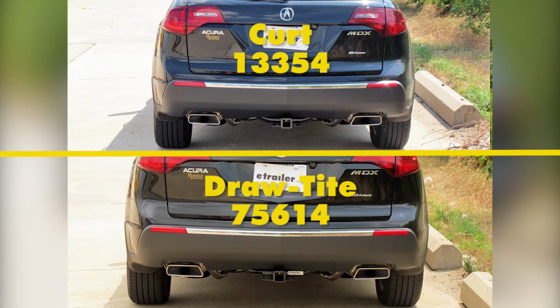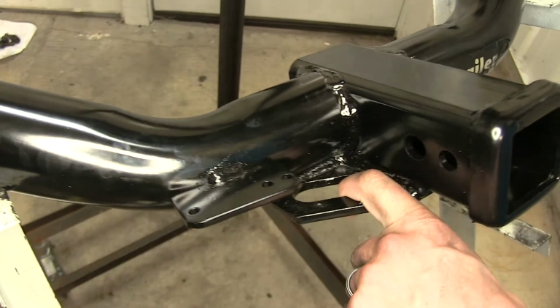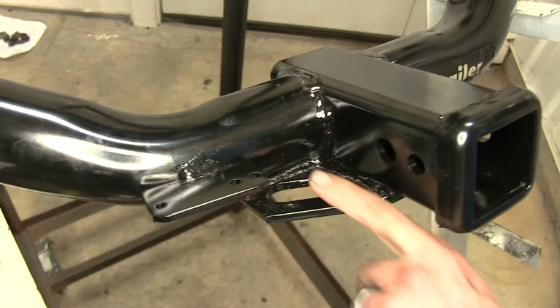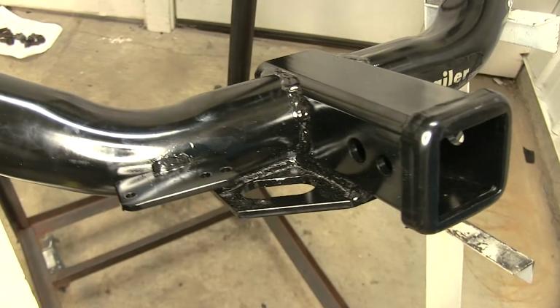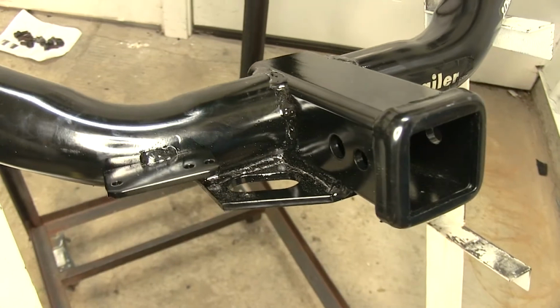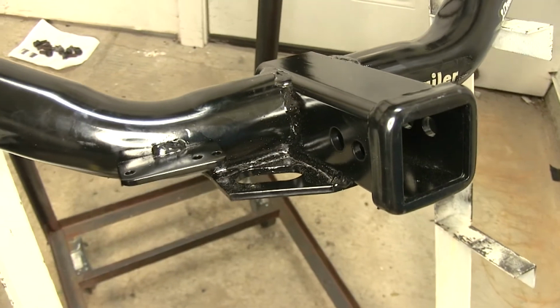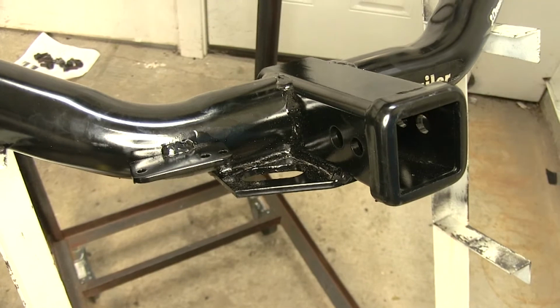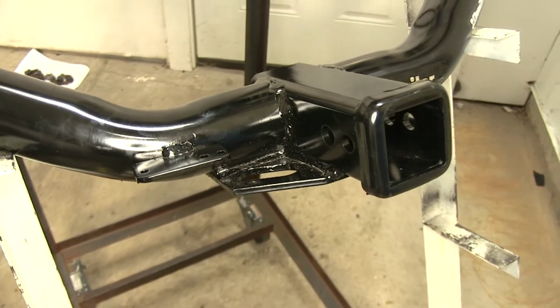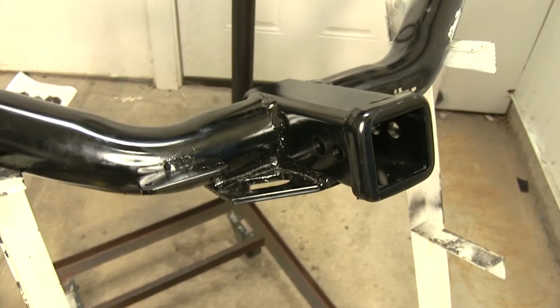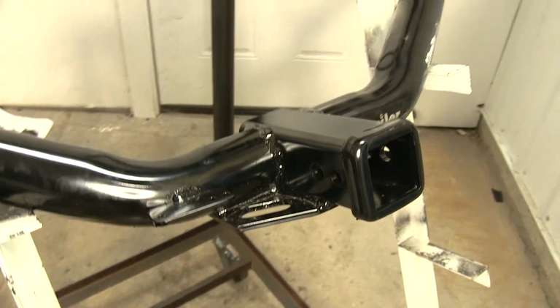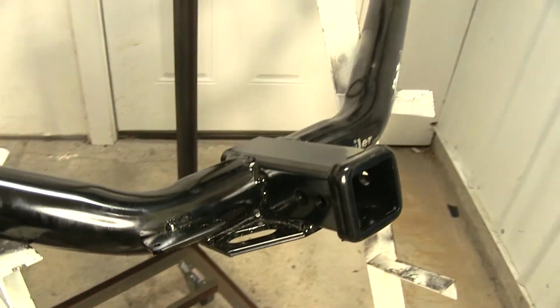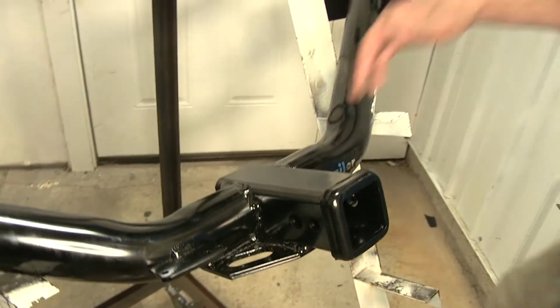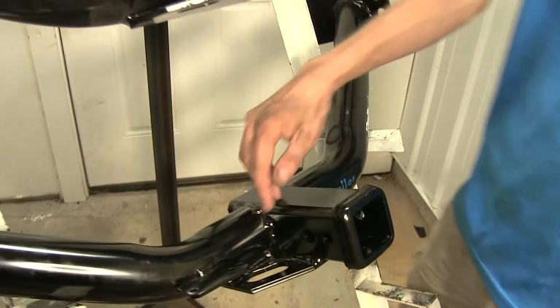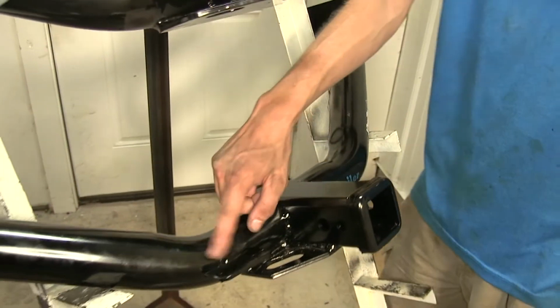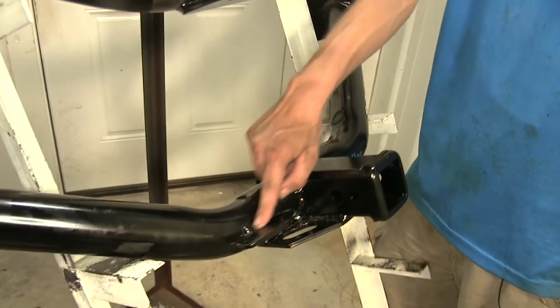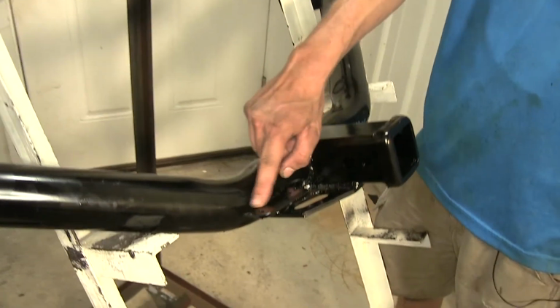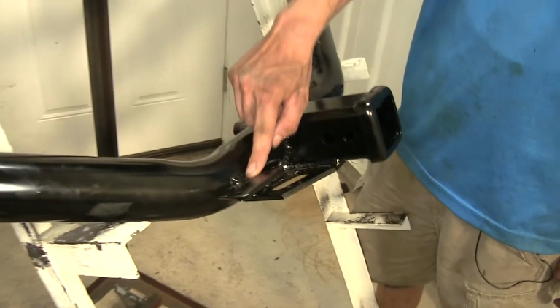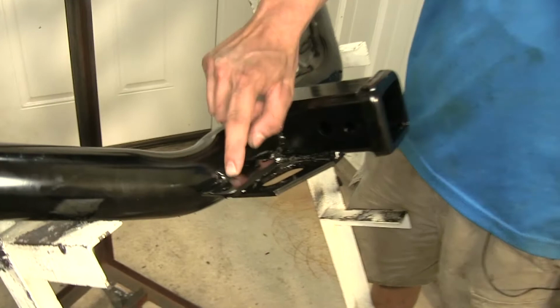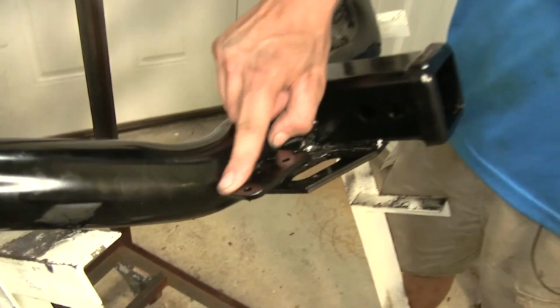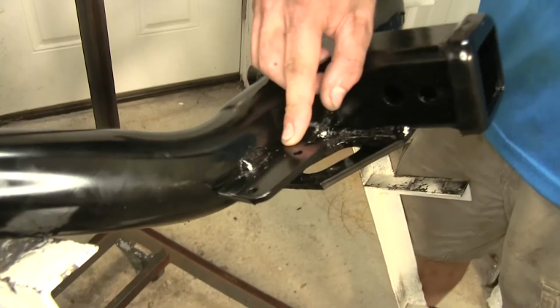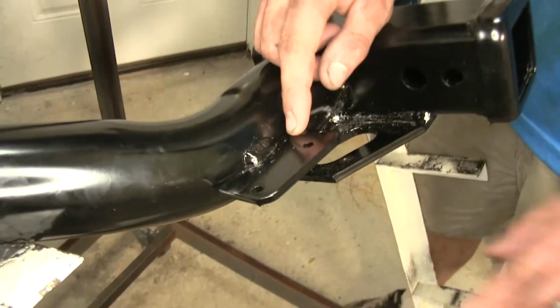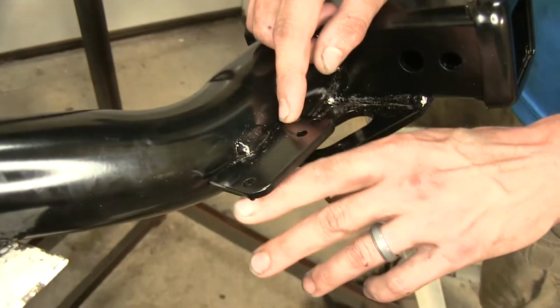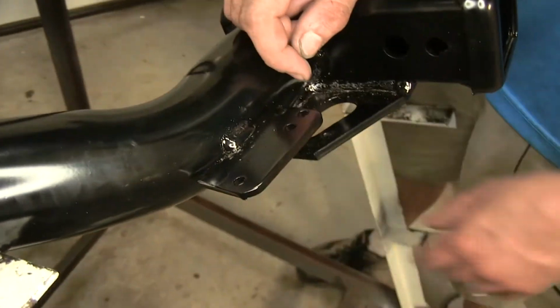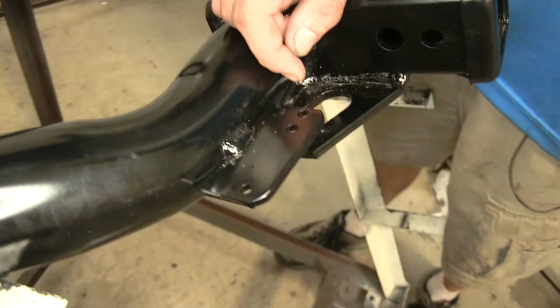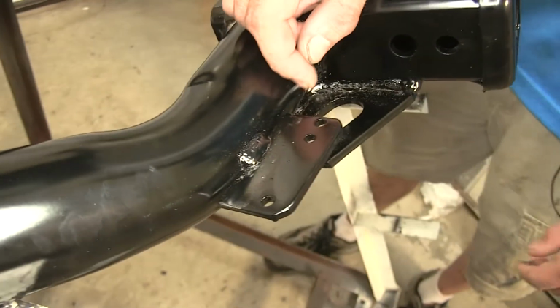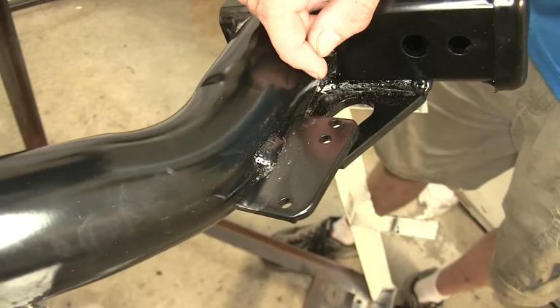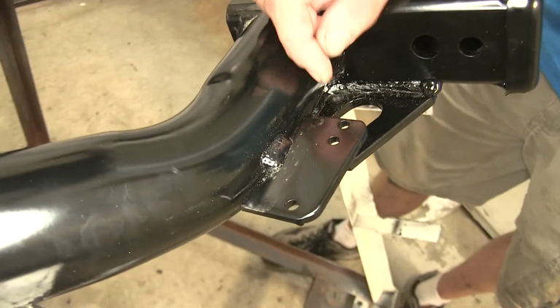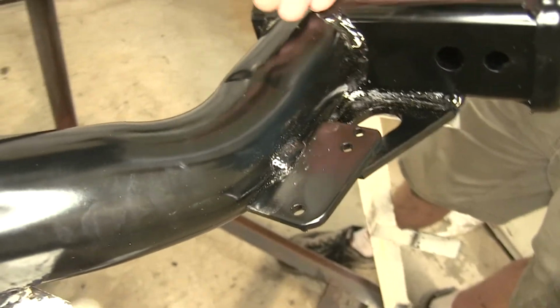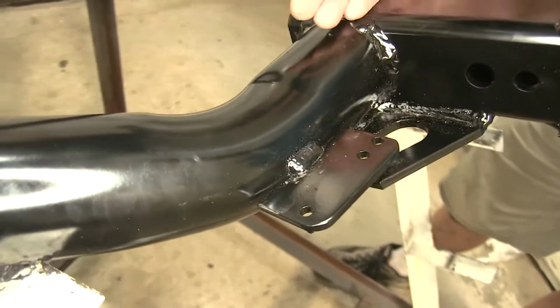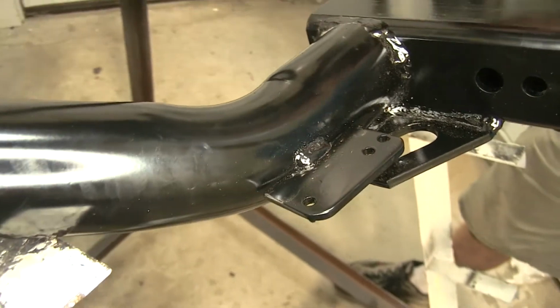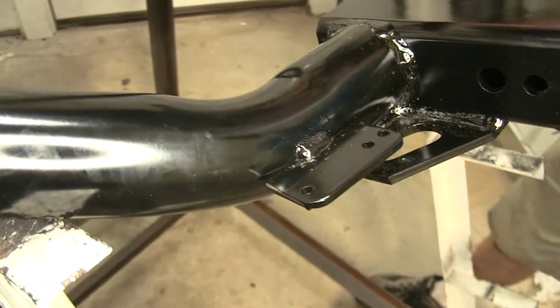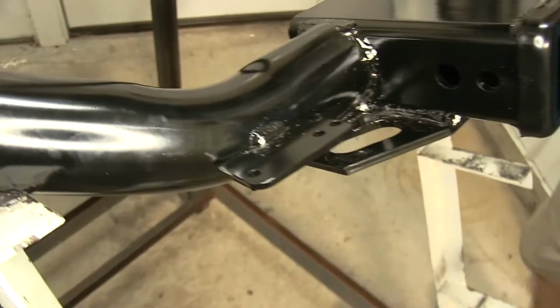The main difference between our two hitches here today is that the Draw-Tite has this extra tab welded onto it where you can mount your electrical connections for your trailer wiring, such as your four-pole flat or your seven-way RV connection.